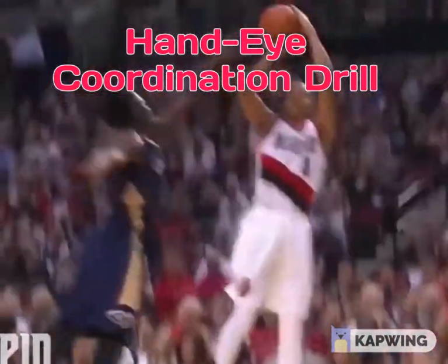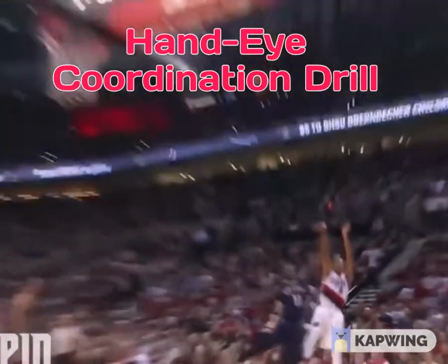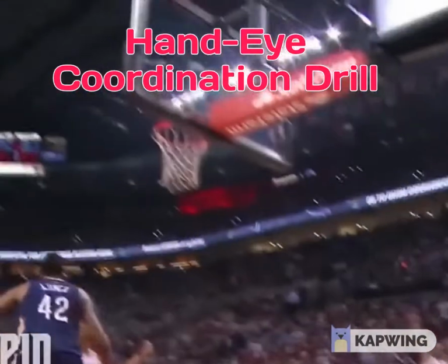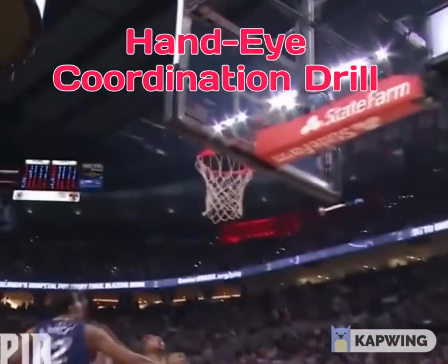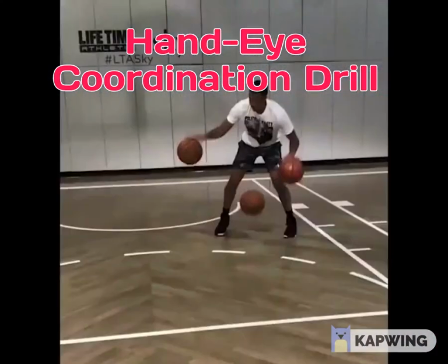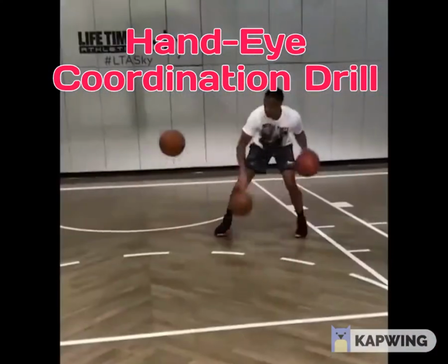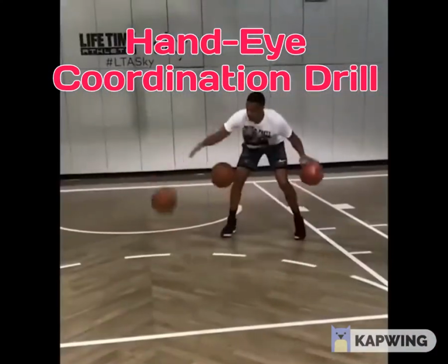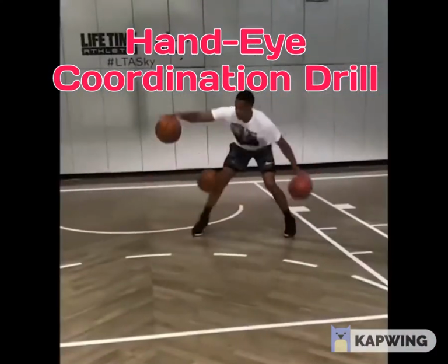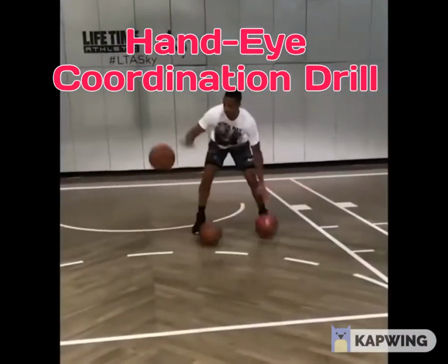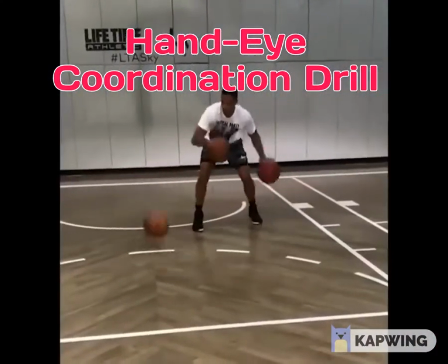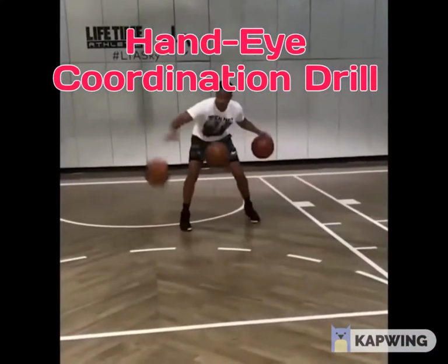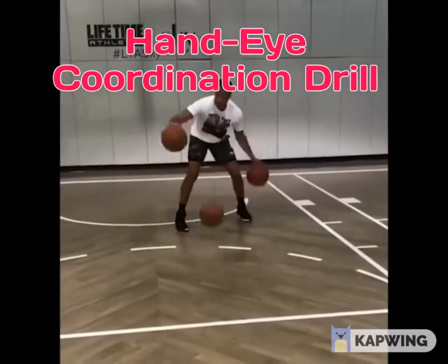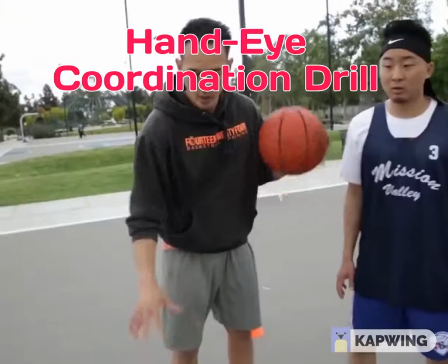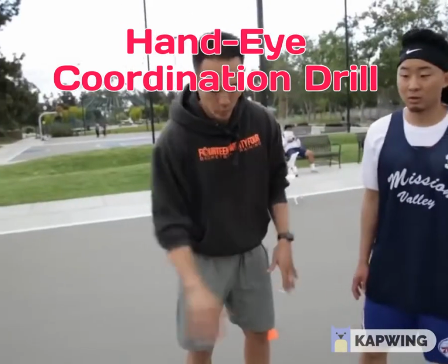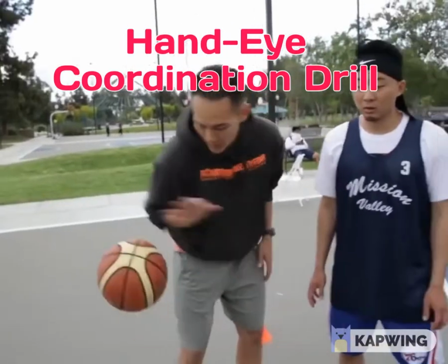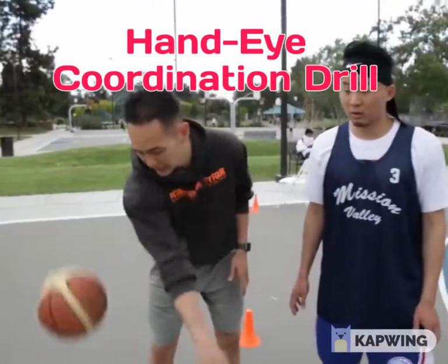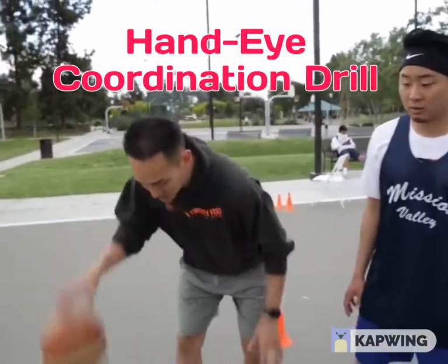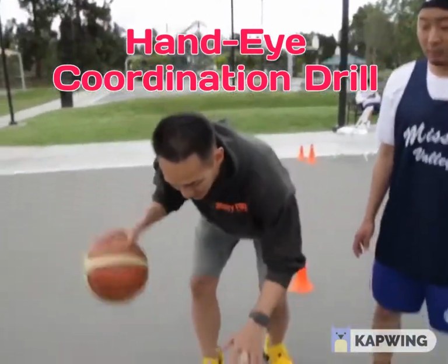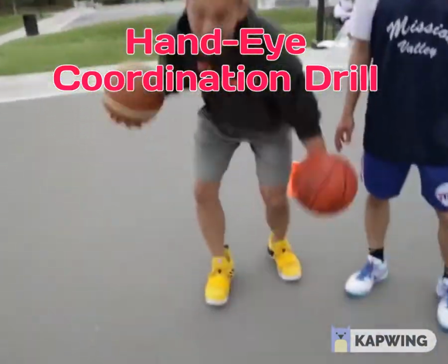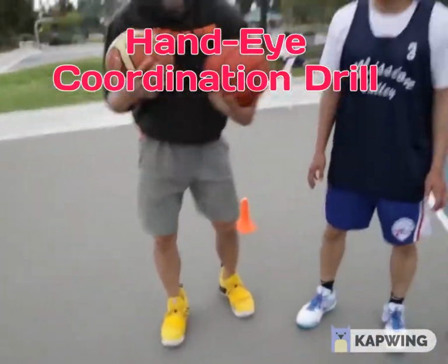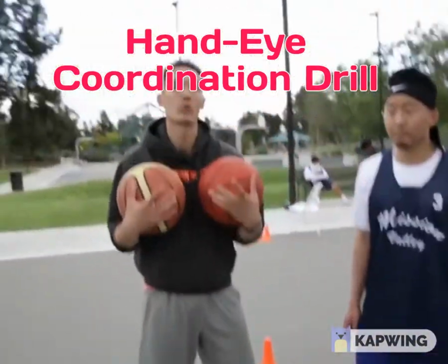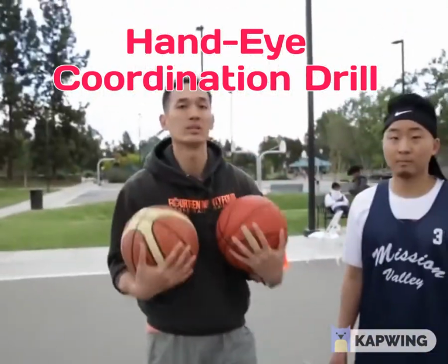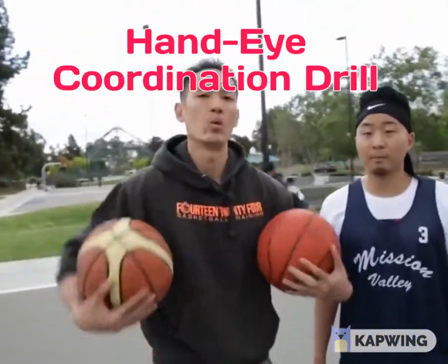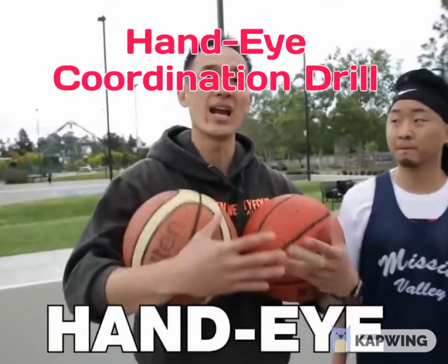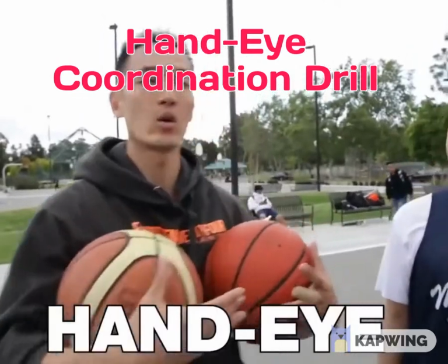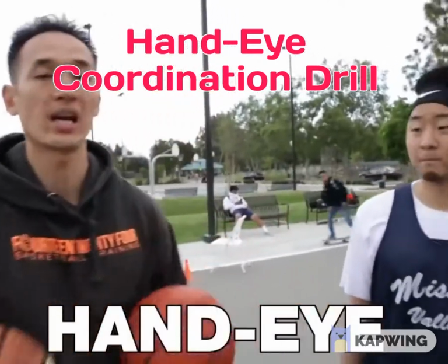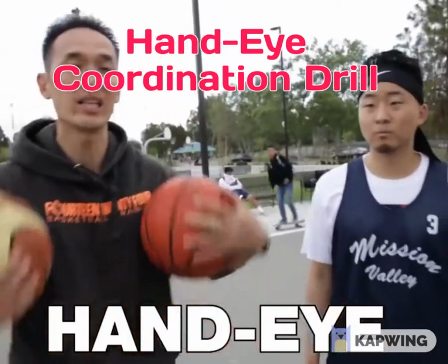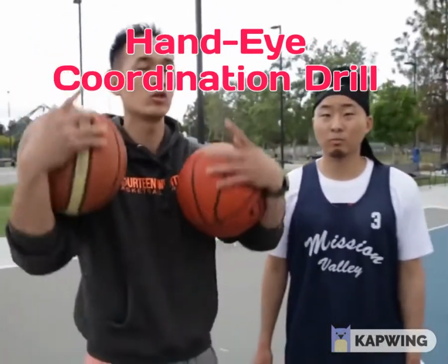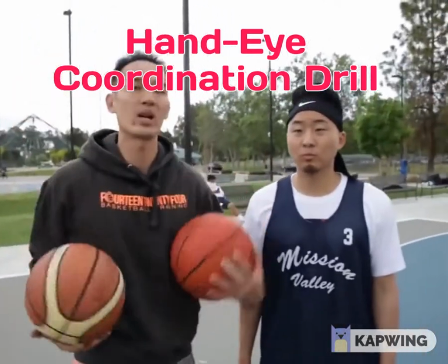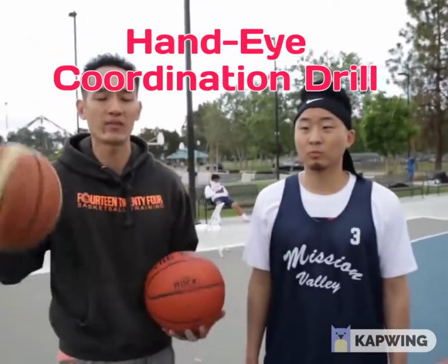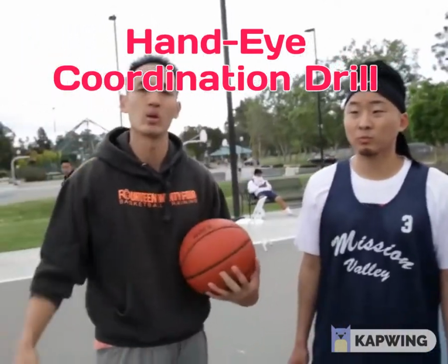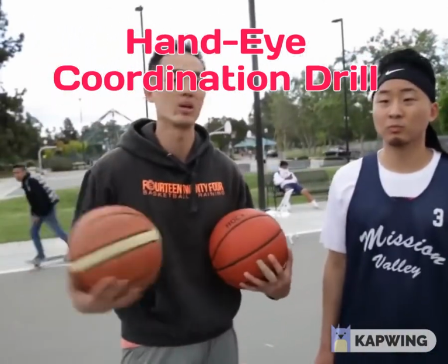With this three-ball drill, he's gonna dribble one ball on one rhythm and take the other two and dribble both with one hand, keeping two different rhythms. It works your hand-eye coordination like crazy and it confuses your brain because you have to balance multiple rhythms.